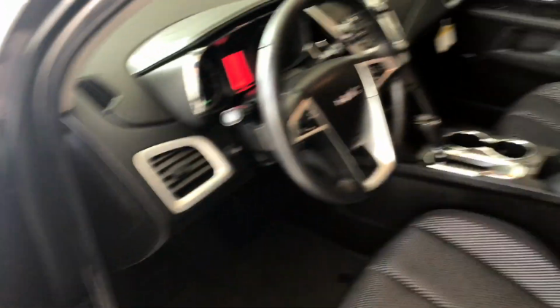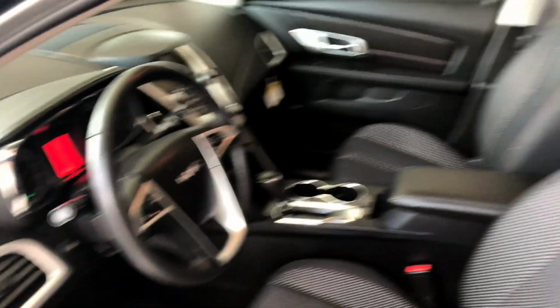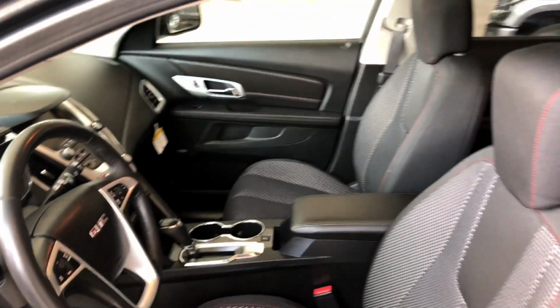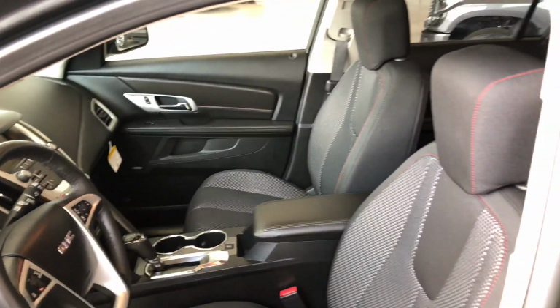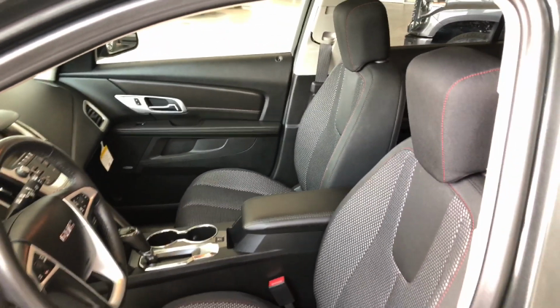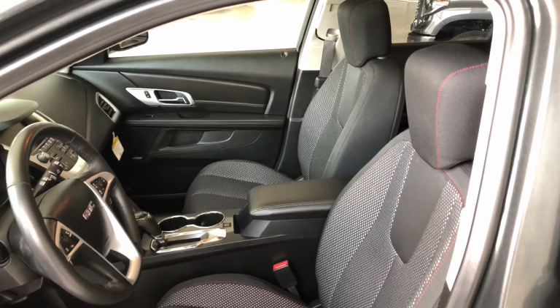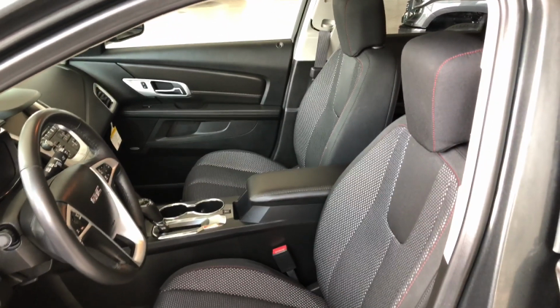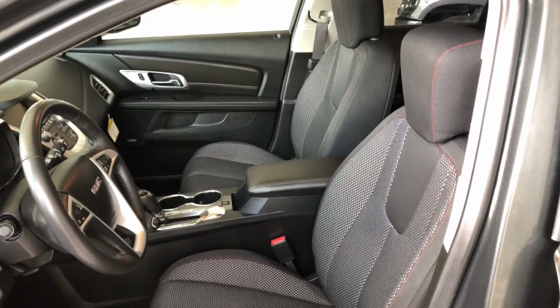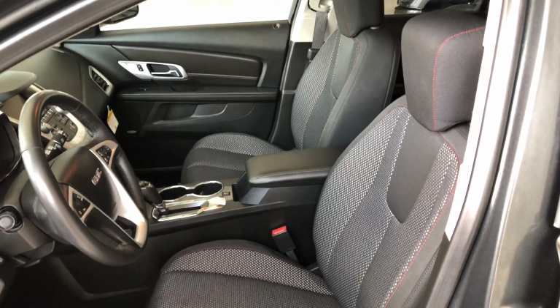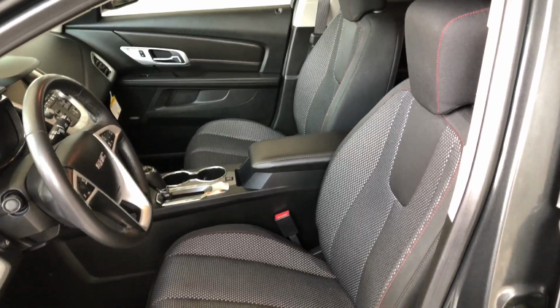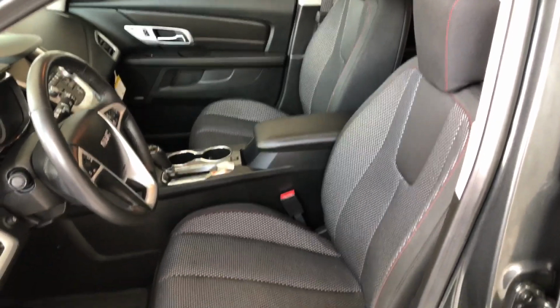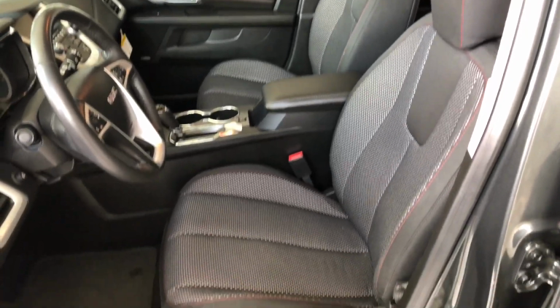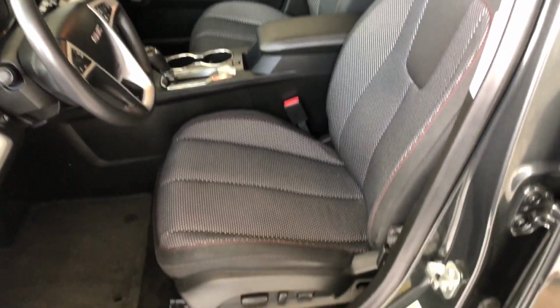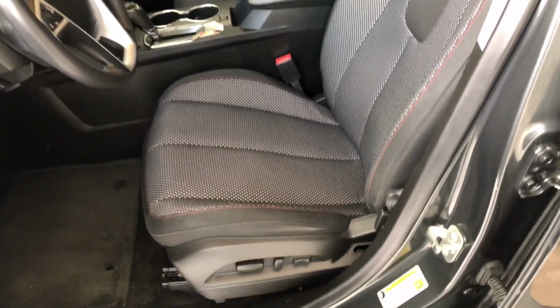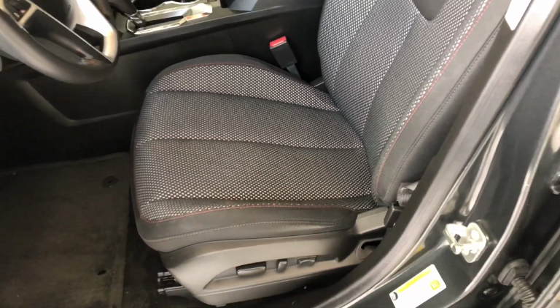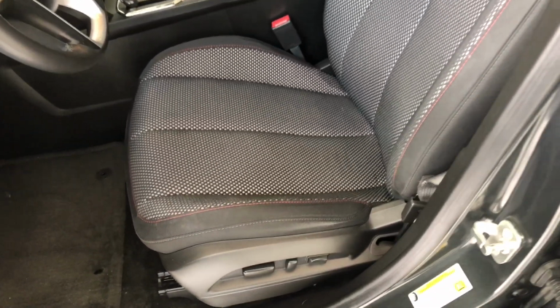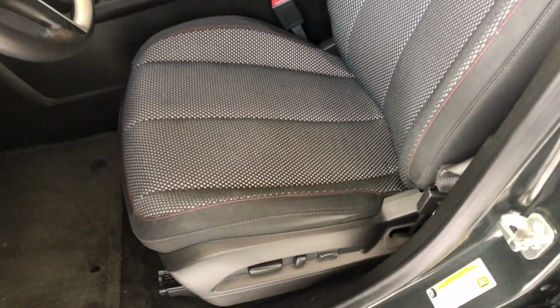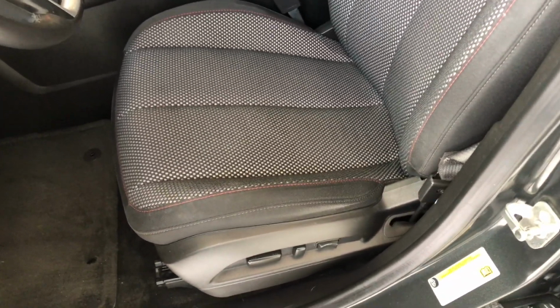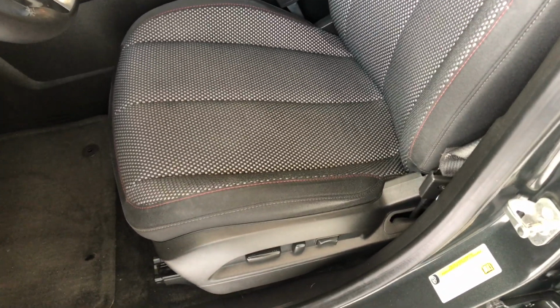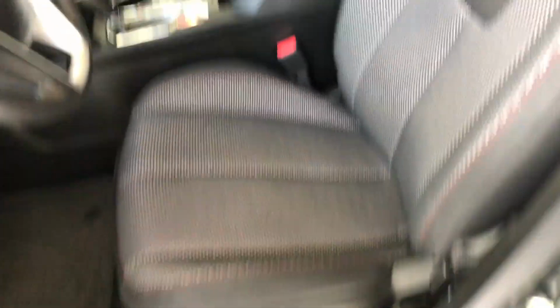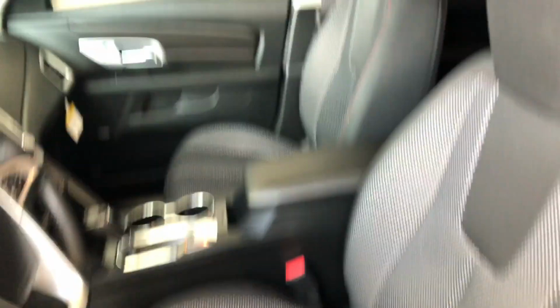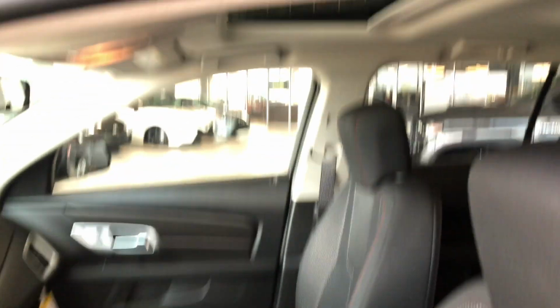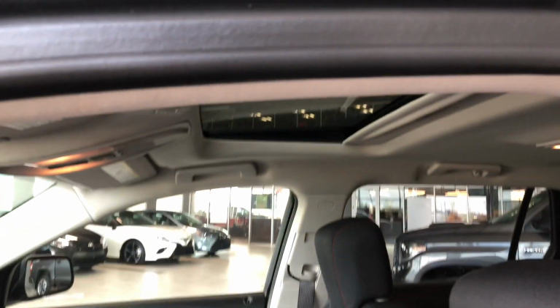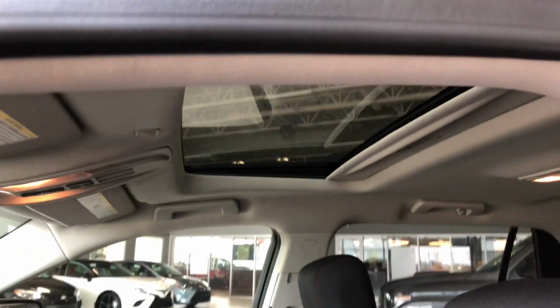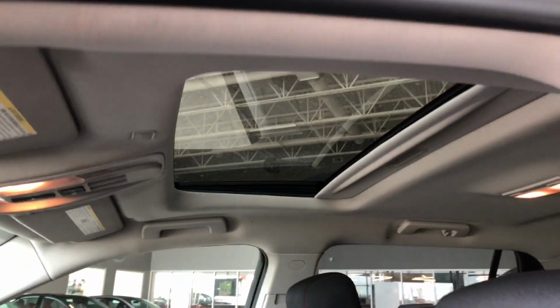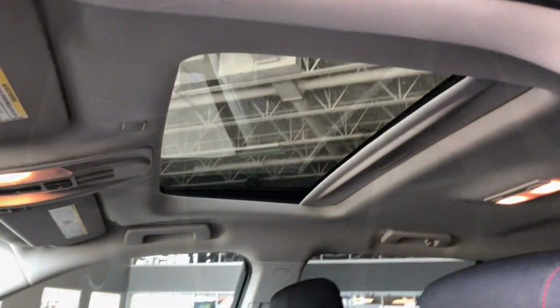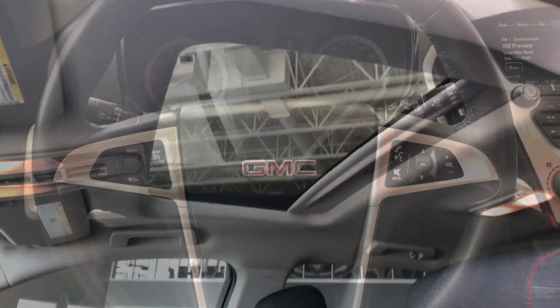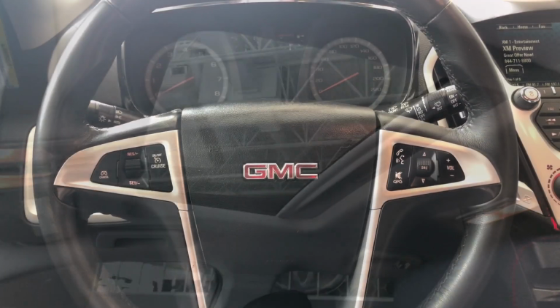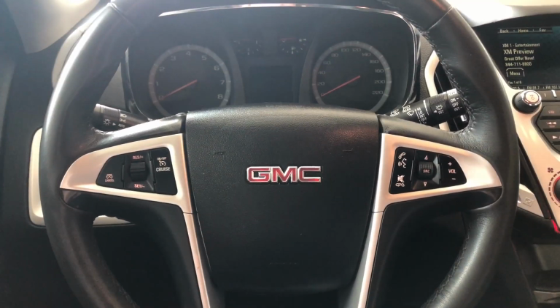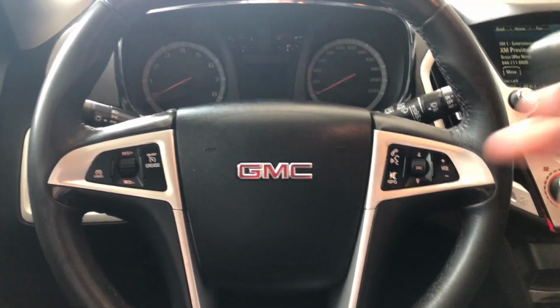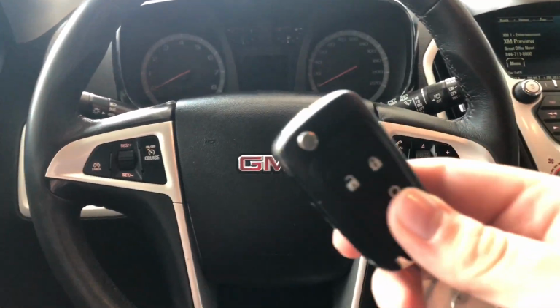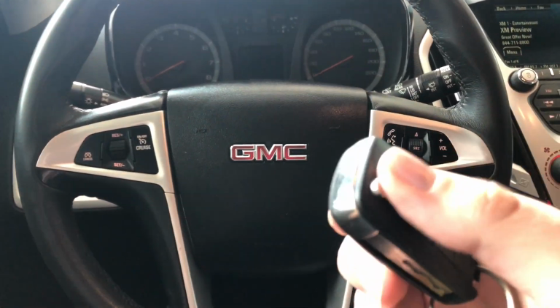Looking inside, you can see this GMC comes equipped with black fabric seating. On the bottom you will find your power seating adjustment buttons. On the top you also have a power moonroof. We have our key fob here — we're going to press that button for the key to fold out.